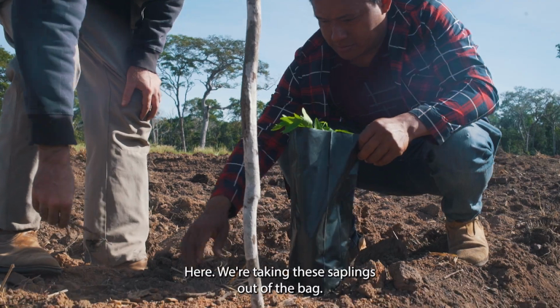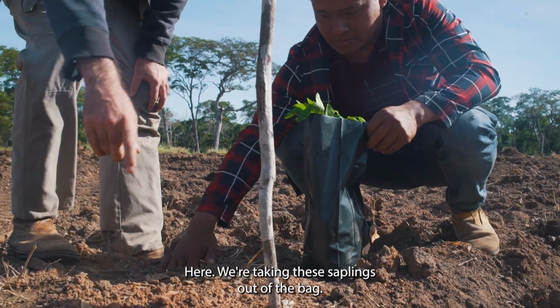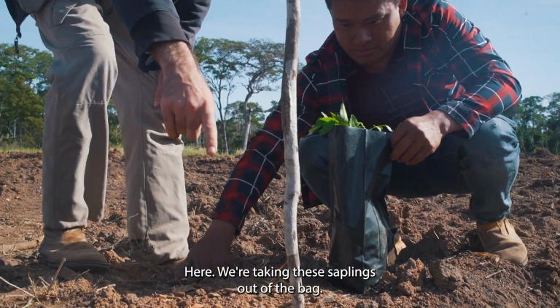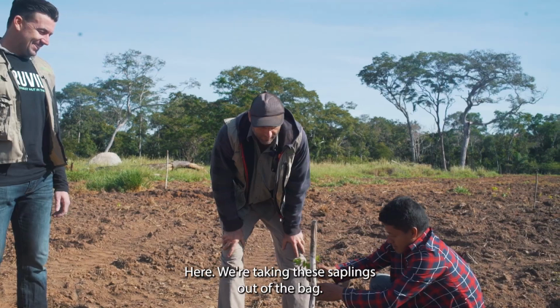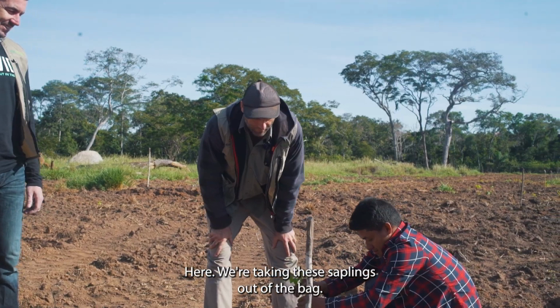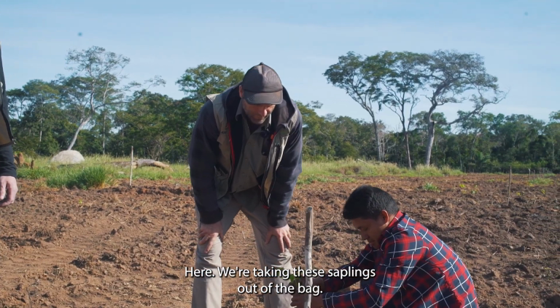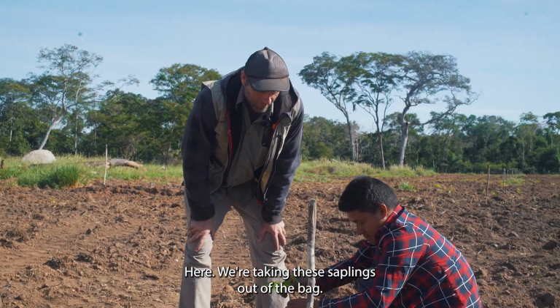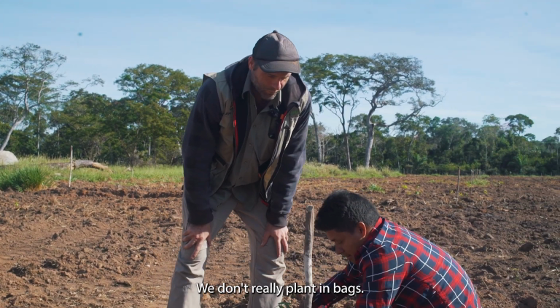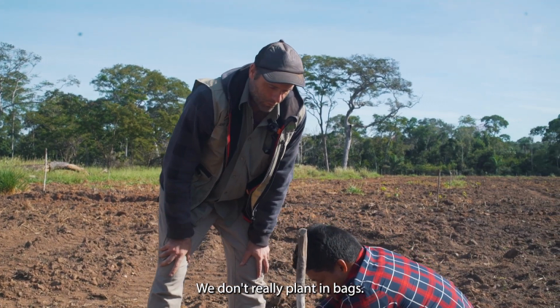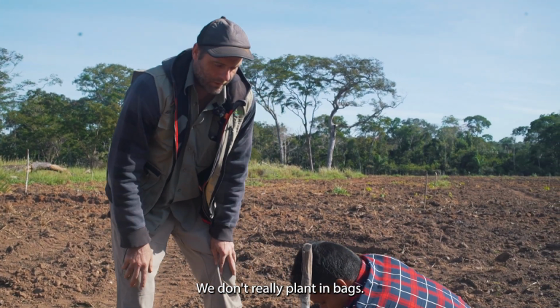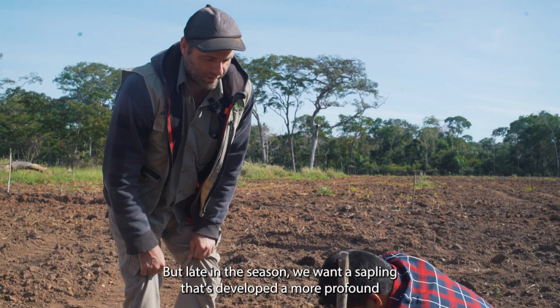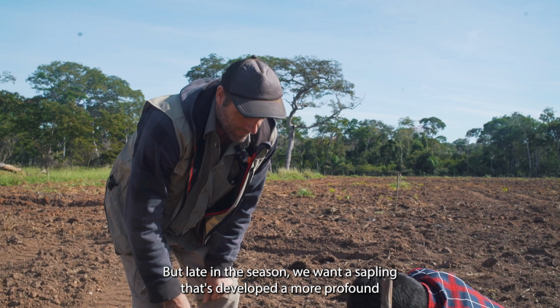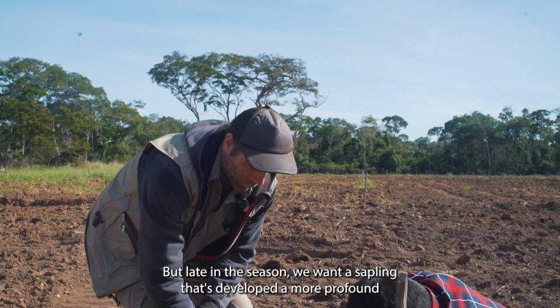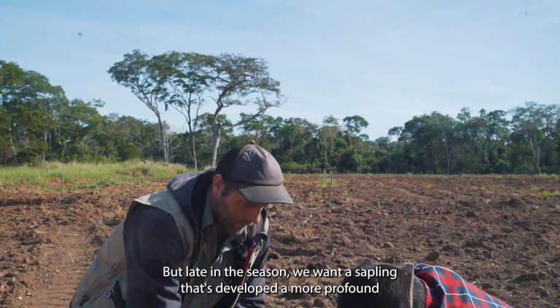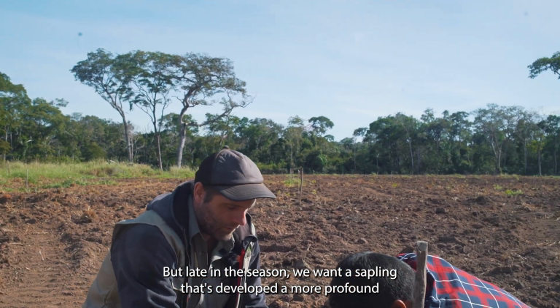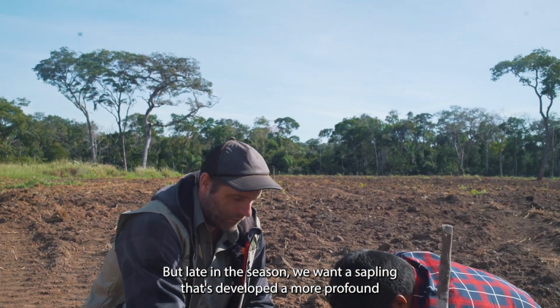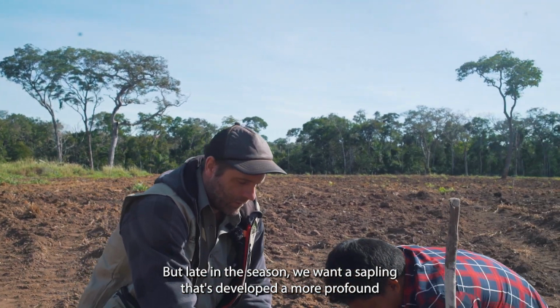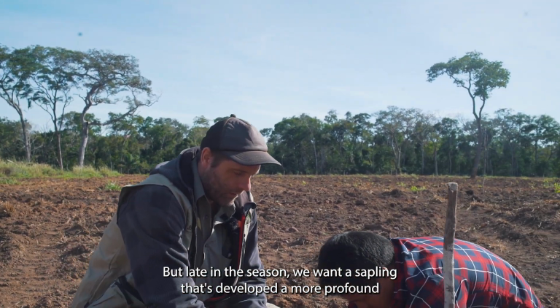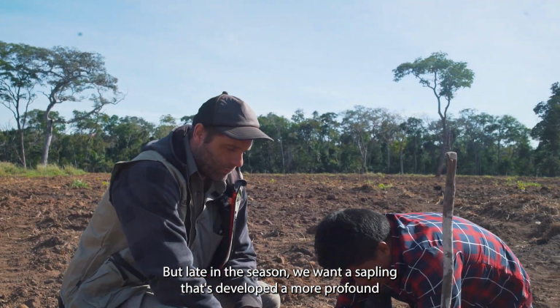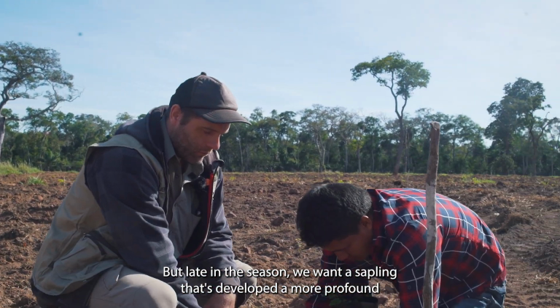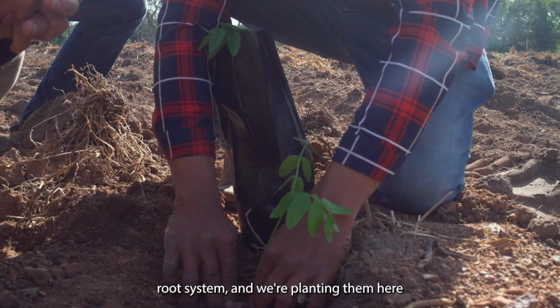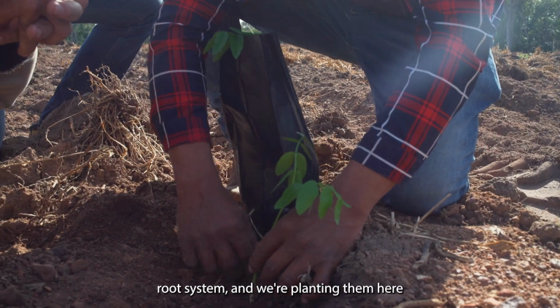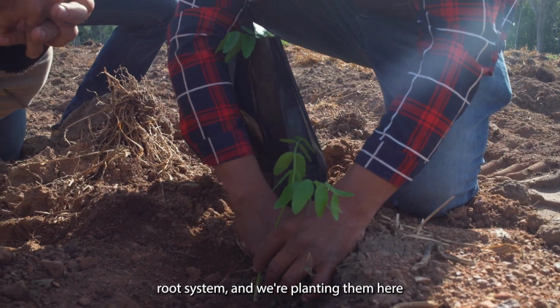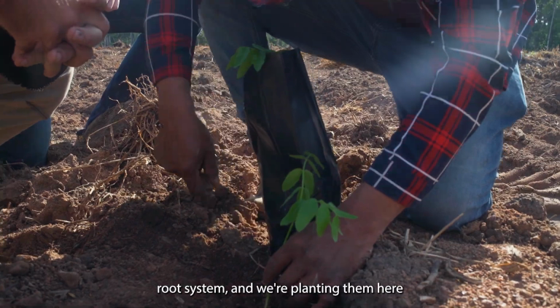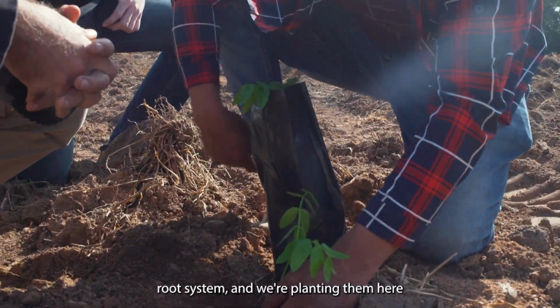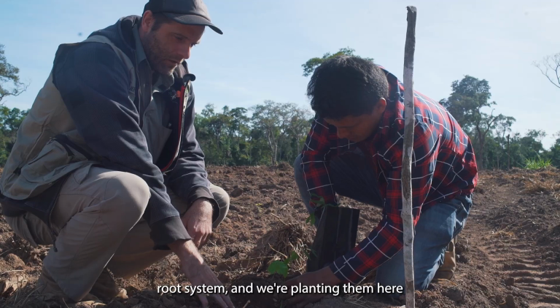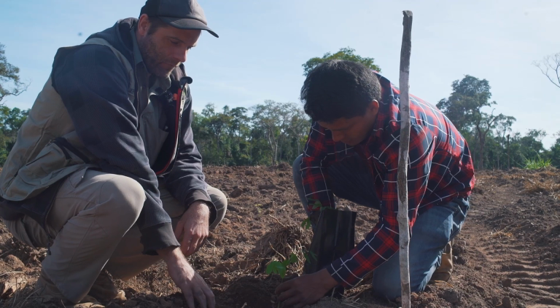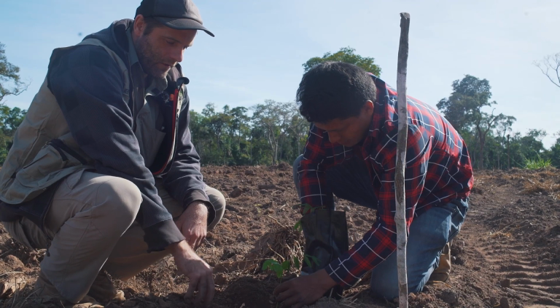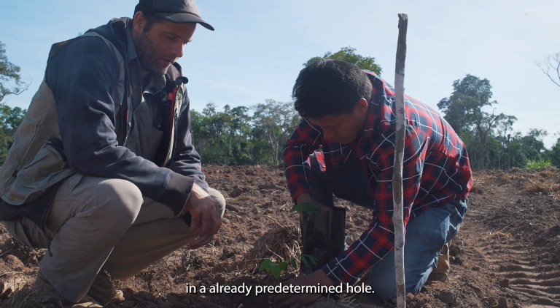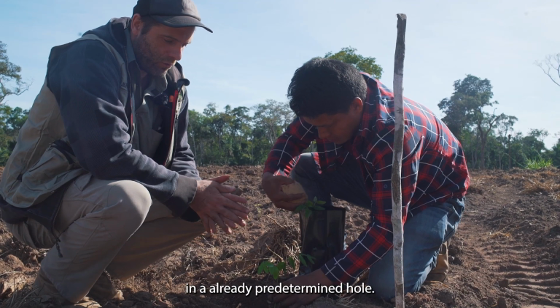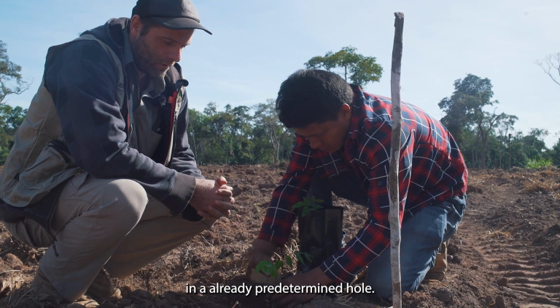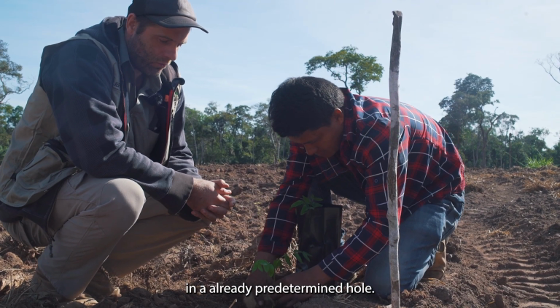Here we're taking these saplings out of the bag. We normally don't plant in bags, but late in the season we want a sapling that's developed a more profound root system, and we're planting them here in an already predetermined hole.